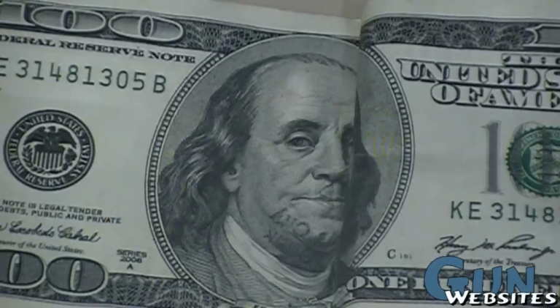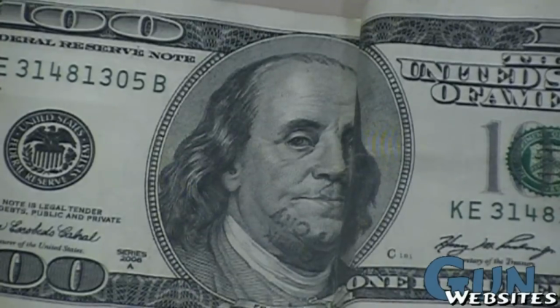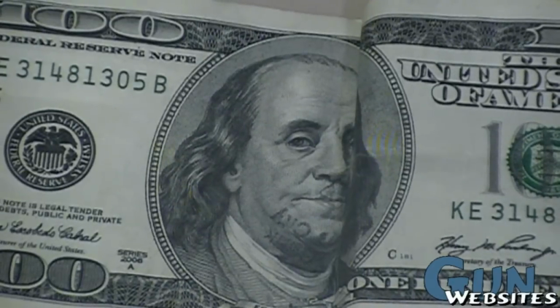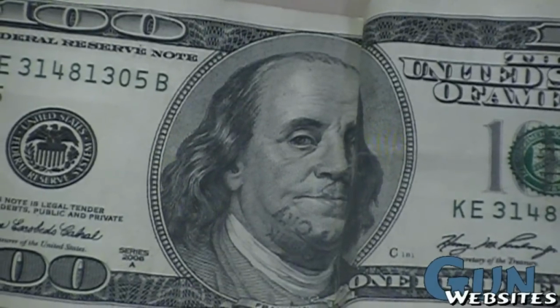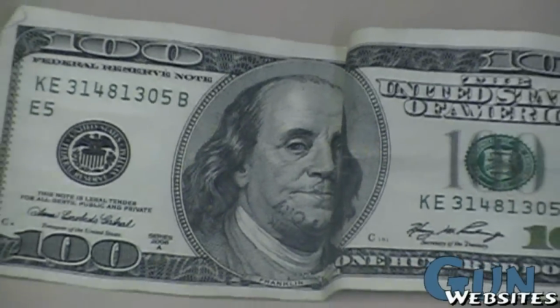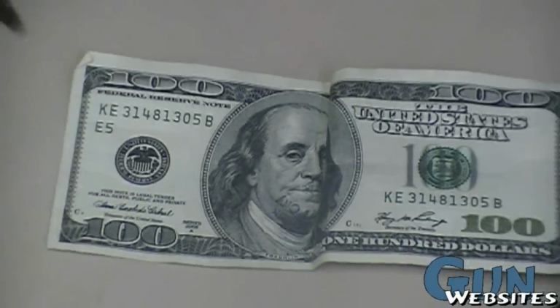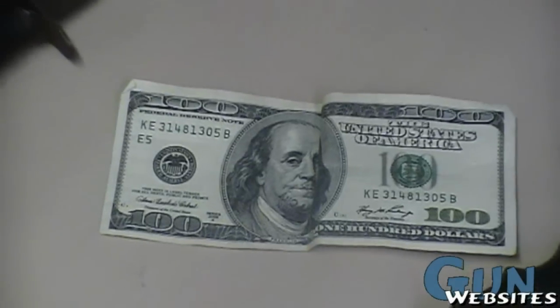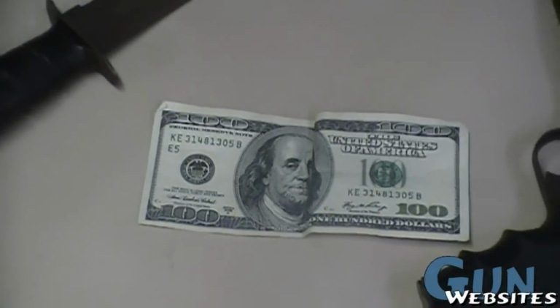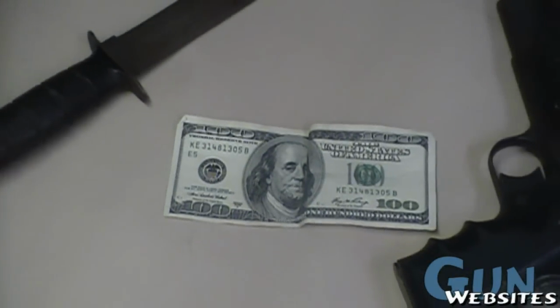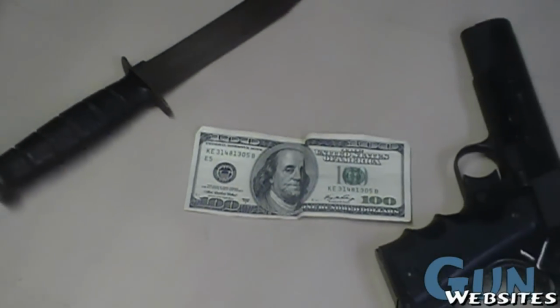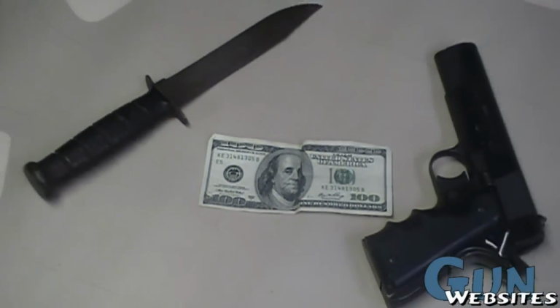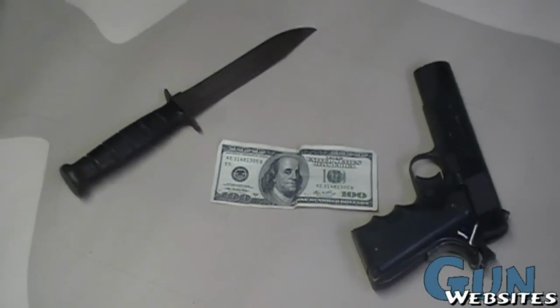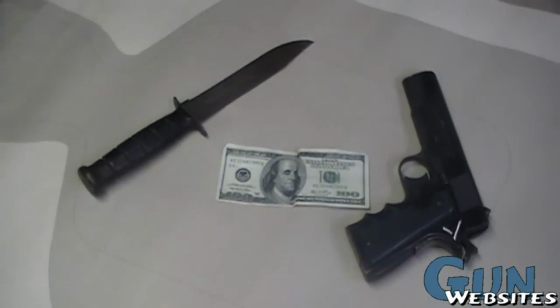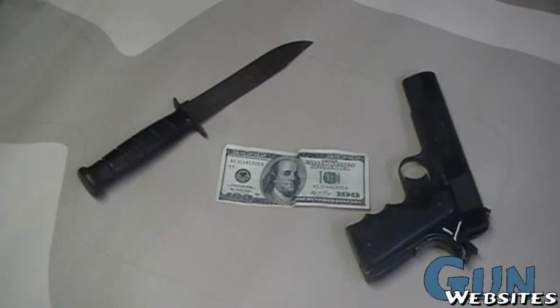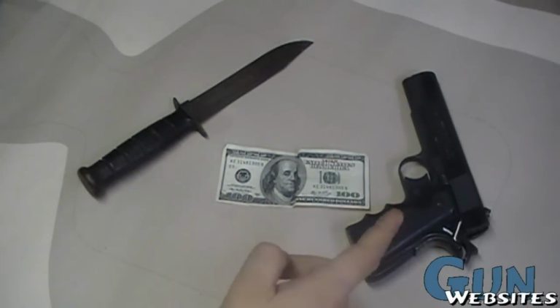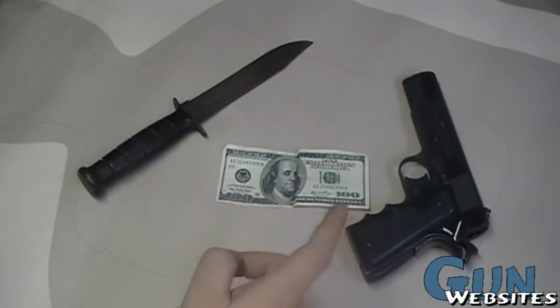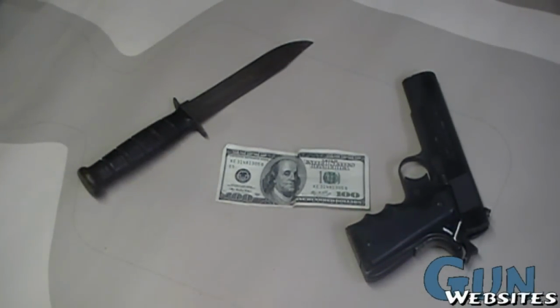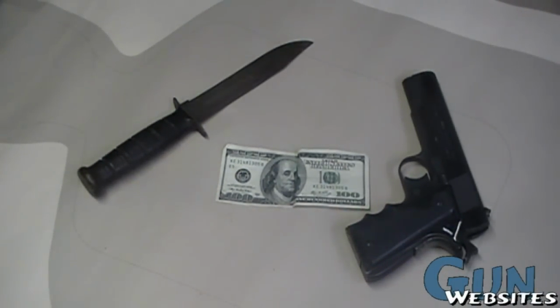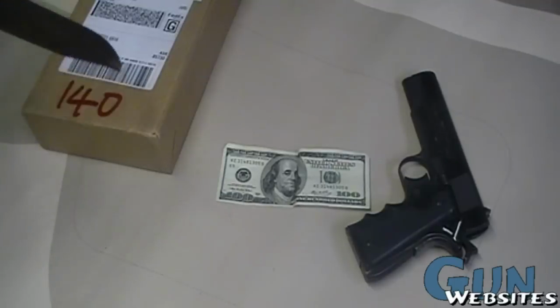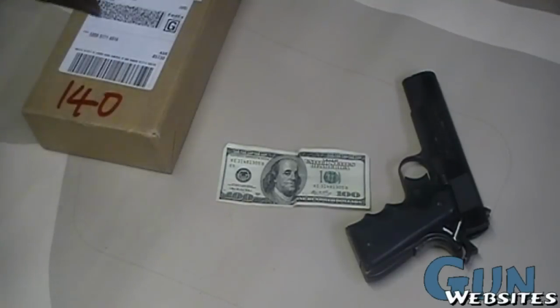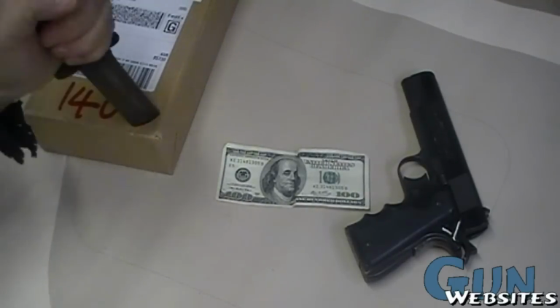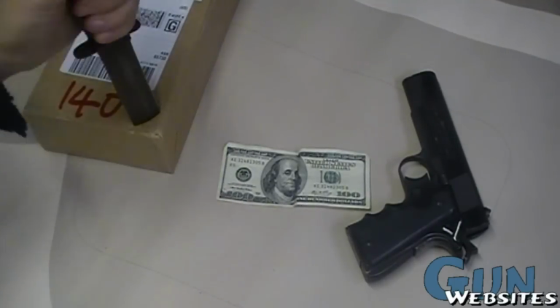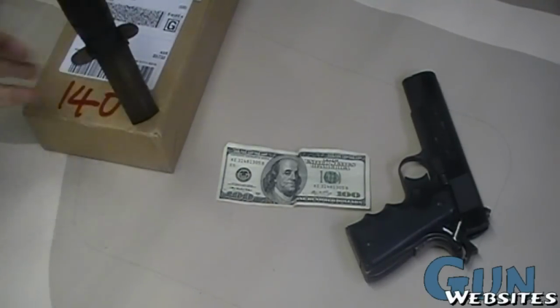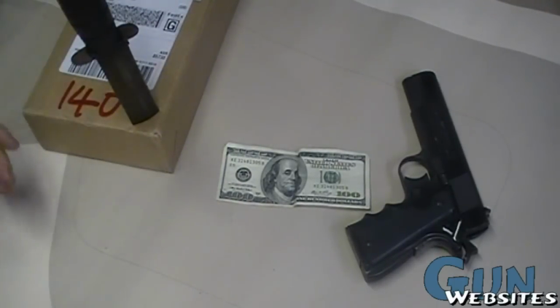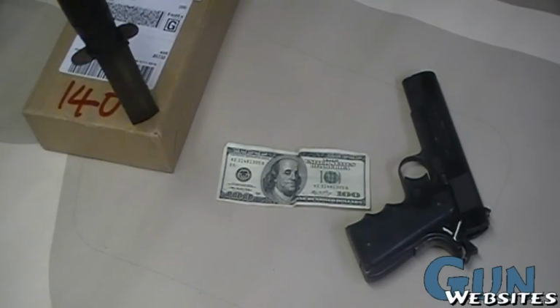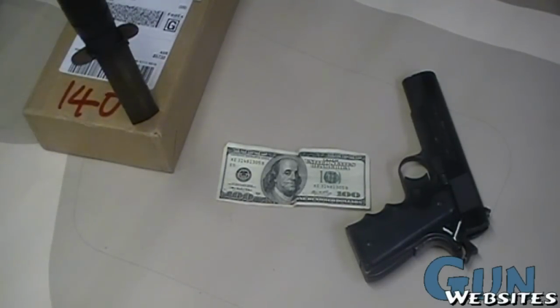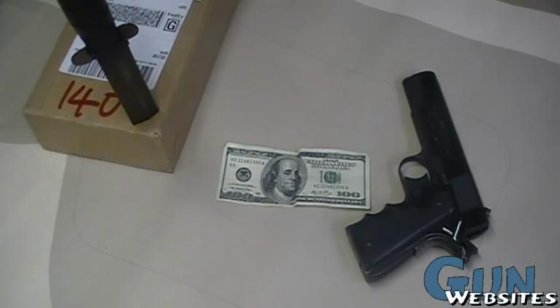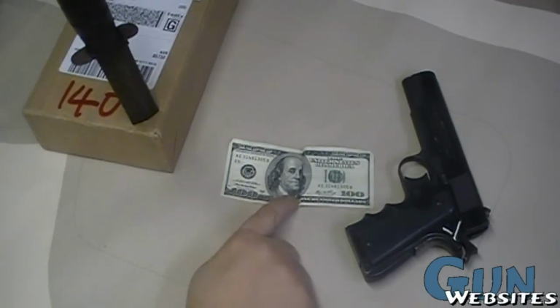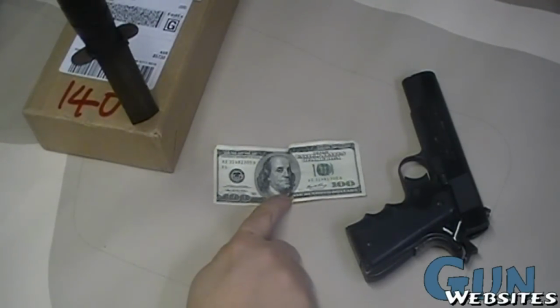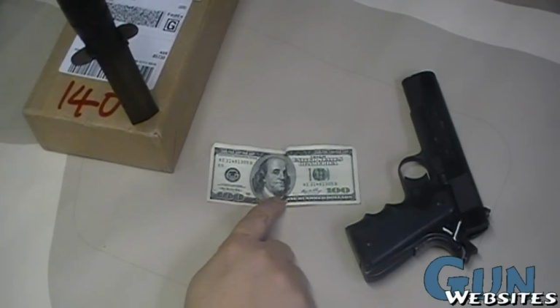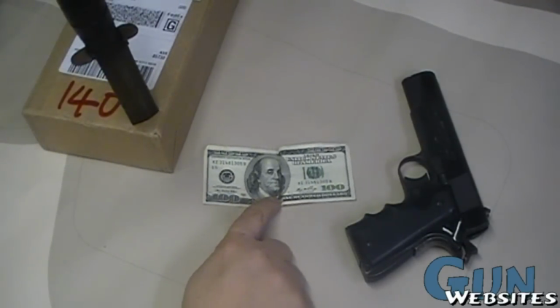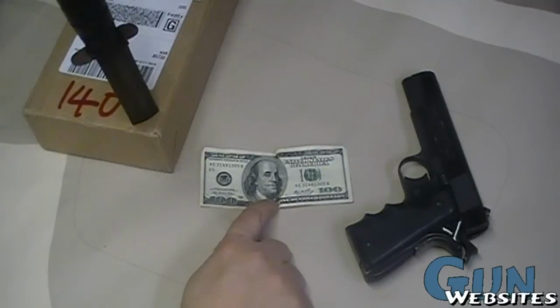We've invited Benjamin Franklin to this video because we're going to be talking about money and finances and stuff like that, but we also have a 1911 on the table. We're going to be unboxing this box here in just a minute, but let's talk about why we've got Benjamin Franklin sitting here on the table.